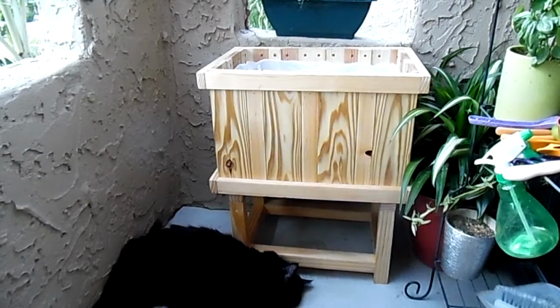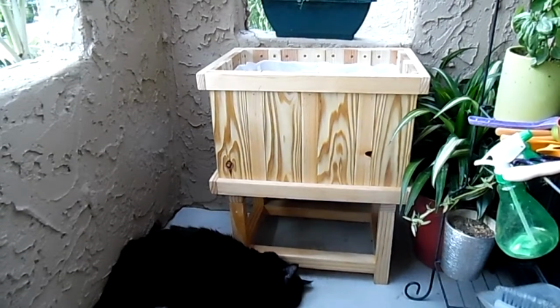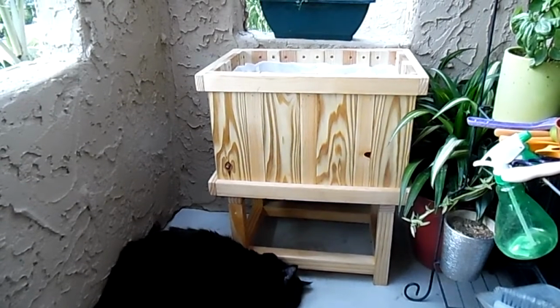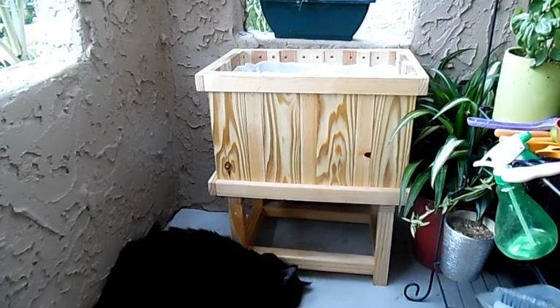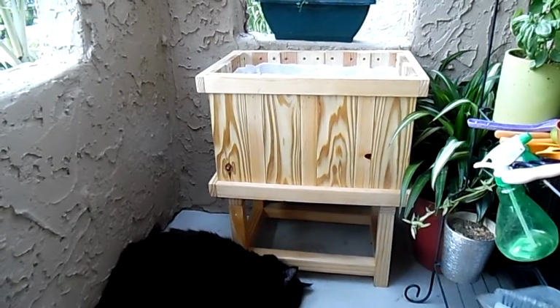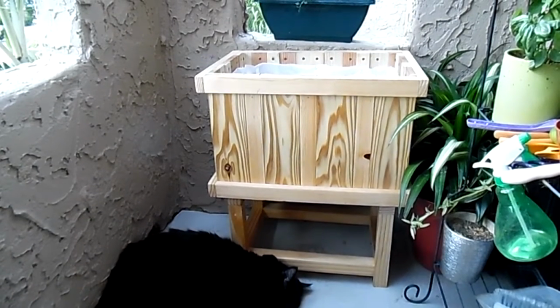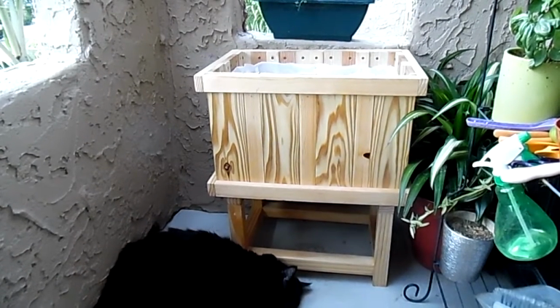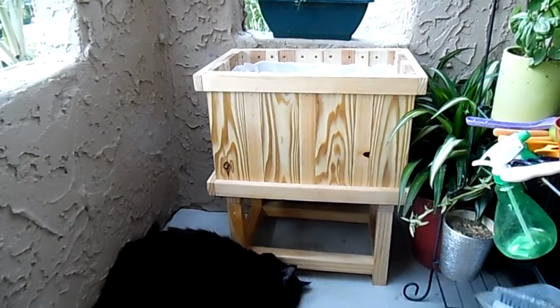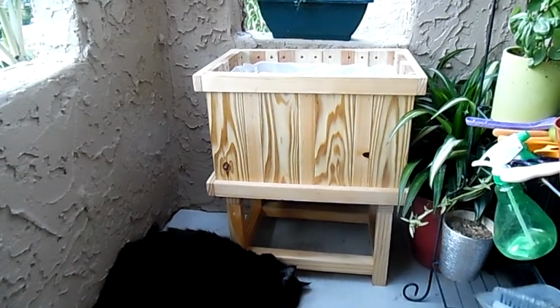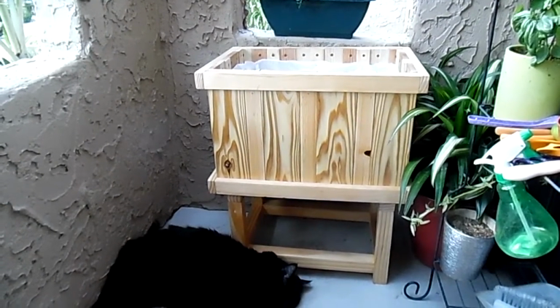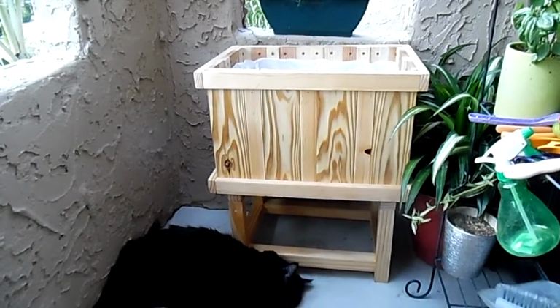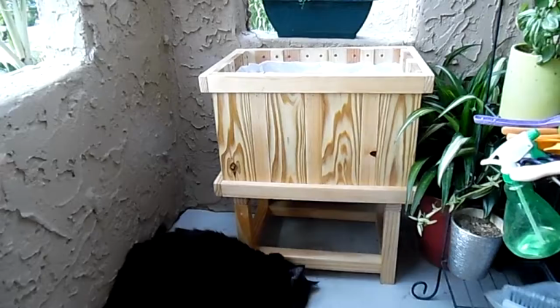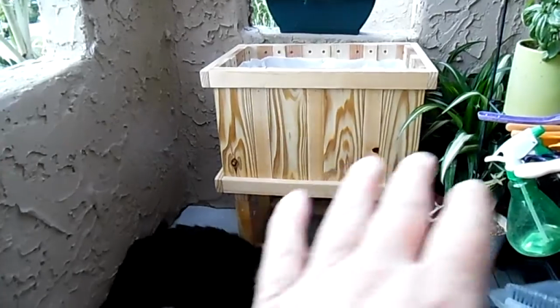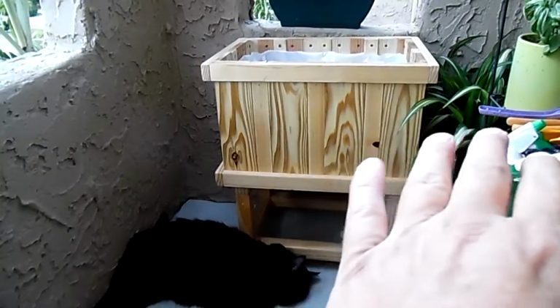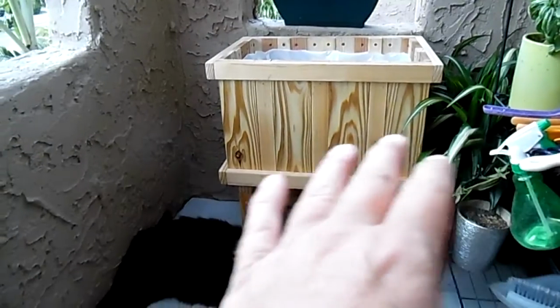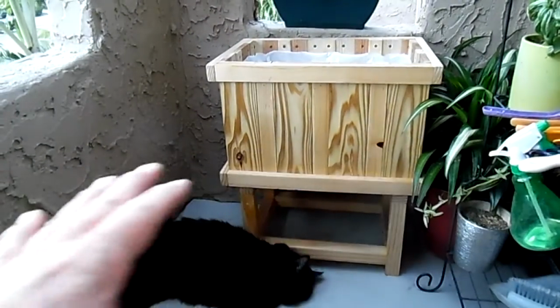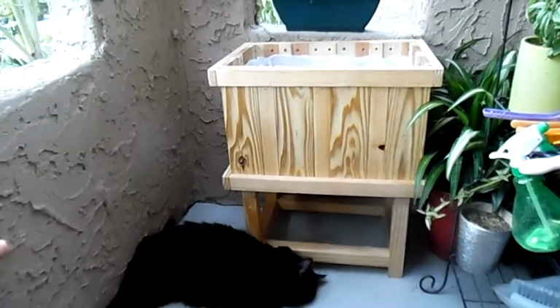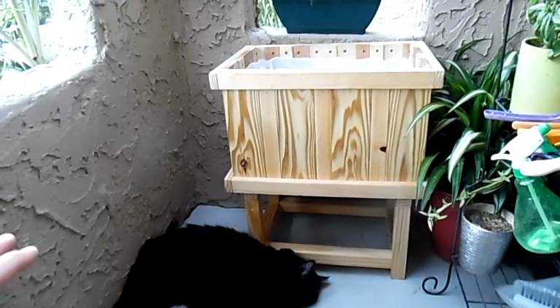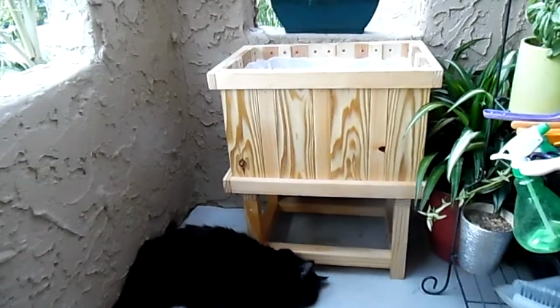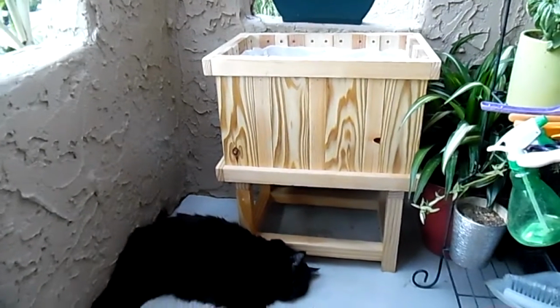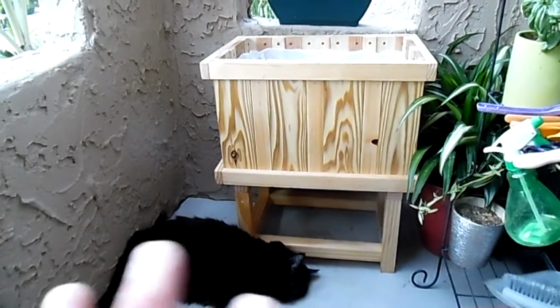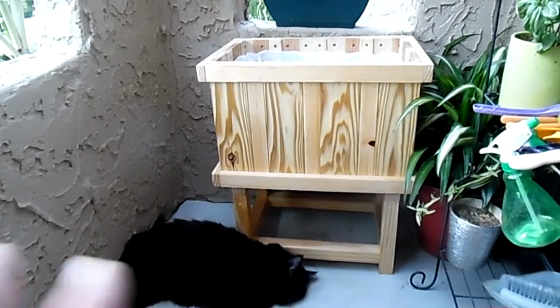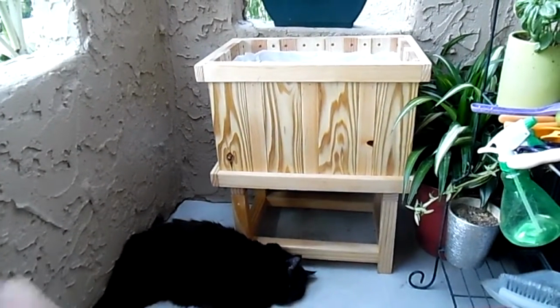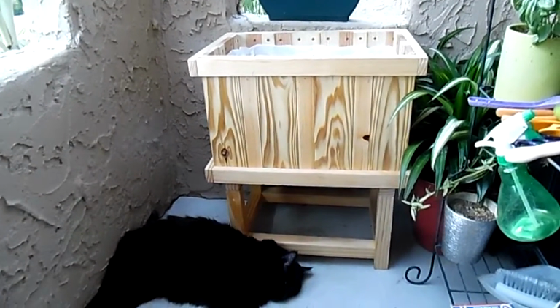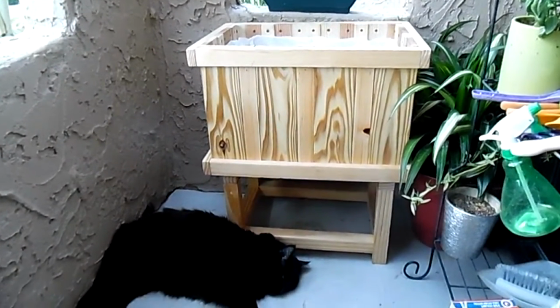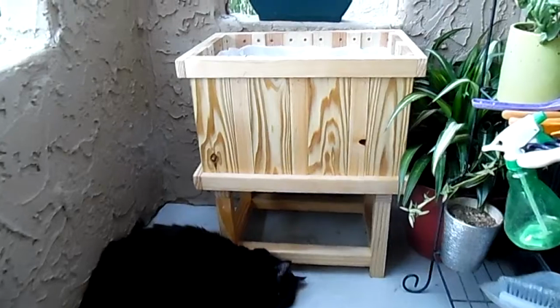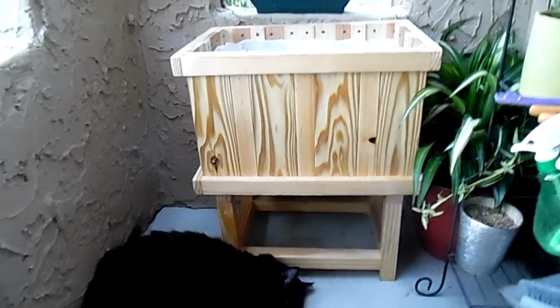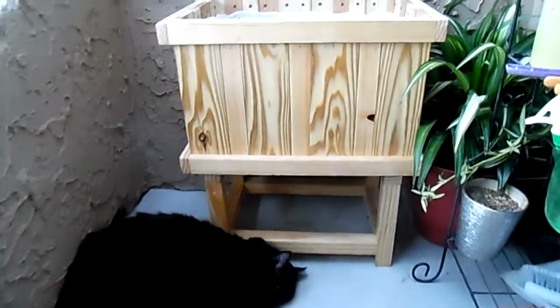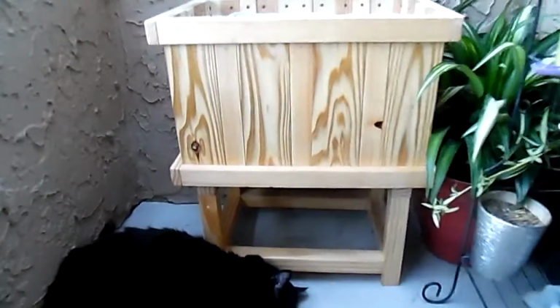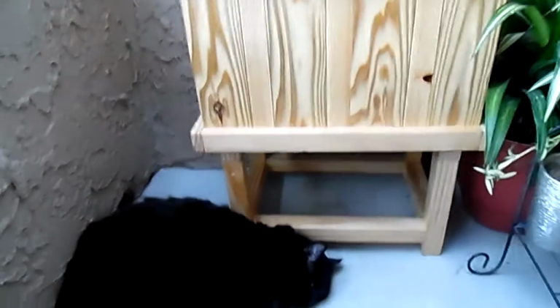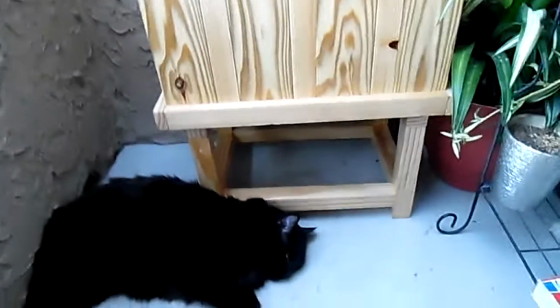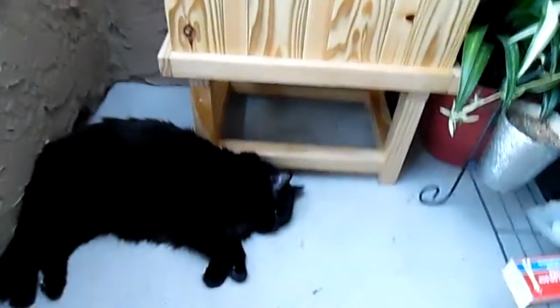I've got a redwood top that I'm building to put on top of that to finish it off. We need to level it because this patio goes like that, but downstairs everything's just fine — it's all squared up.